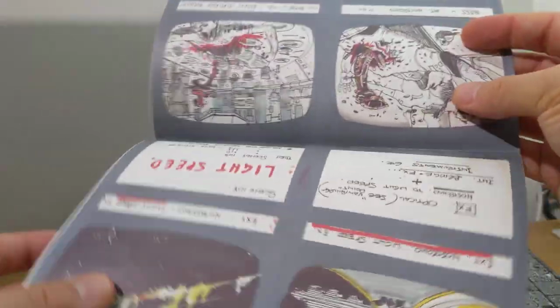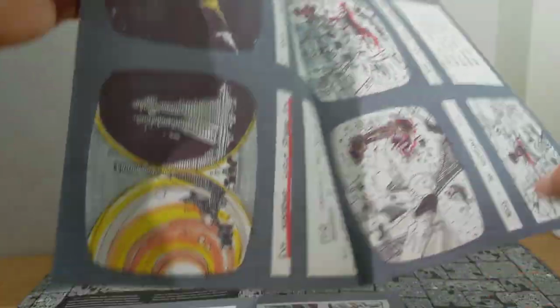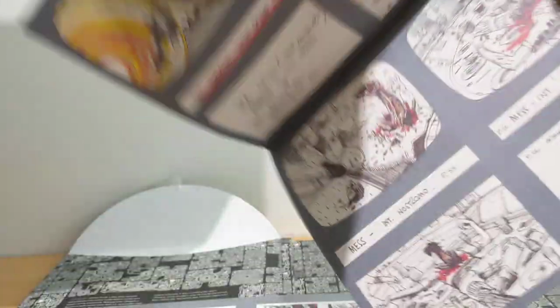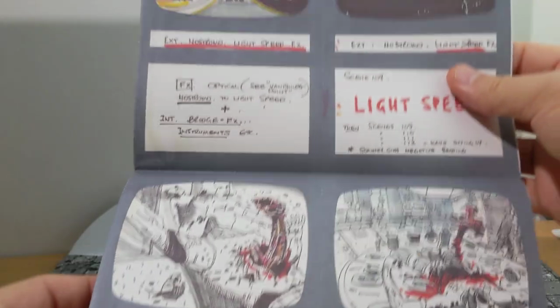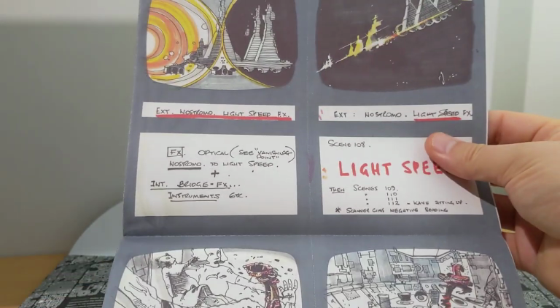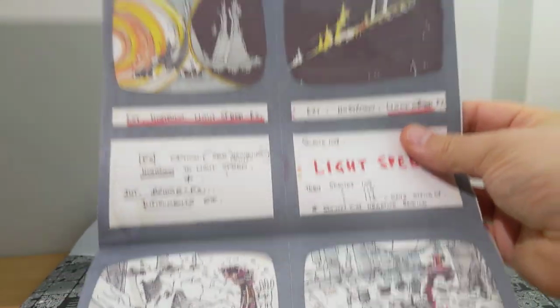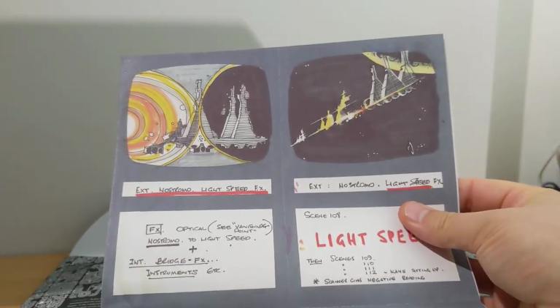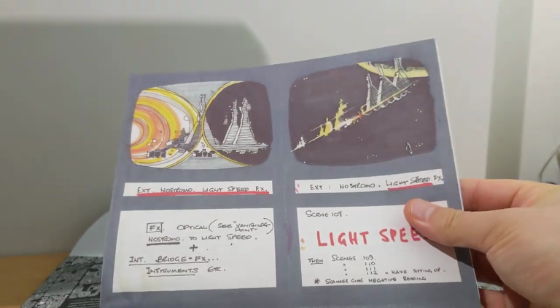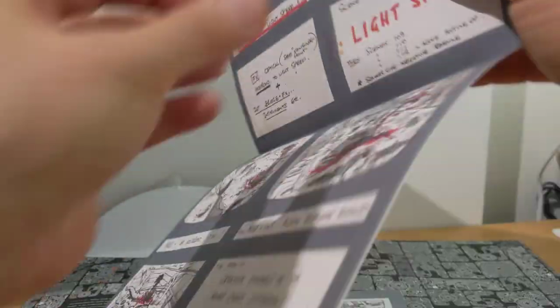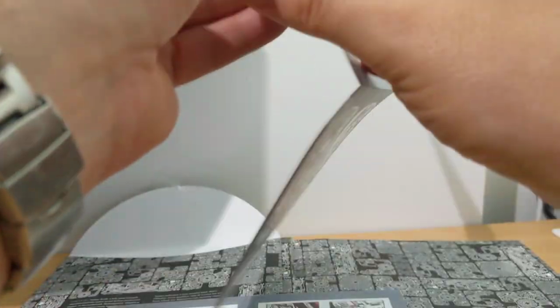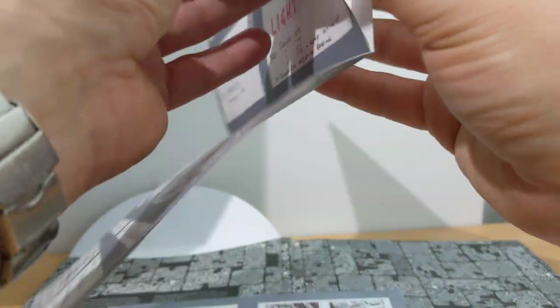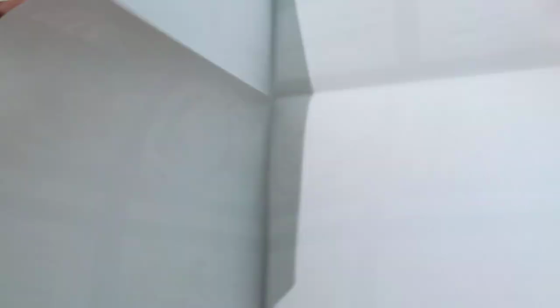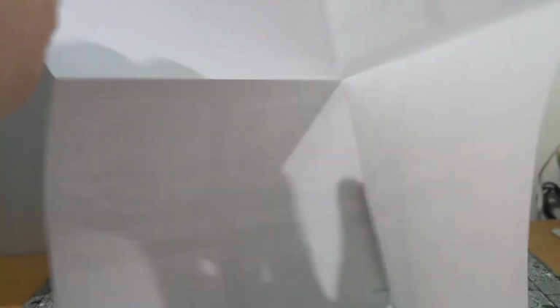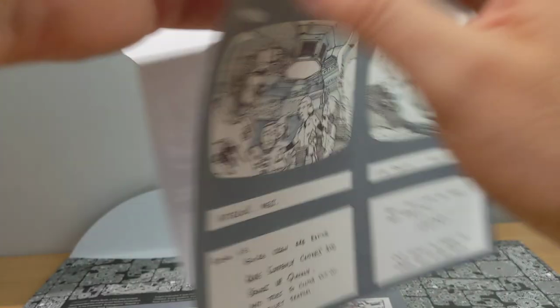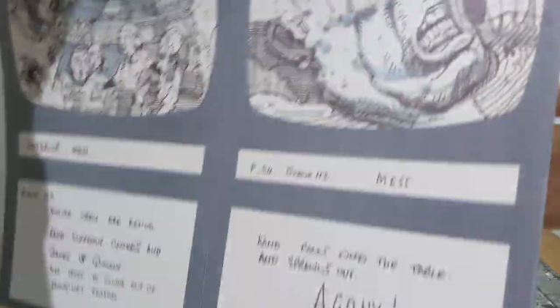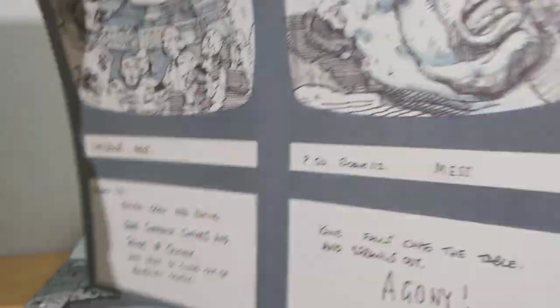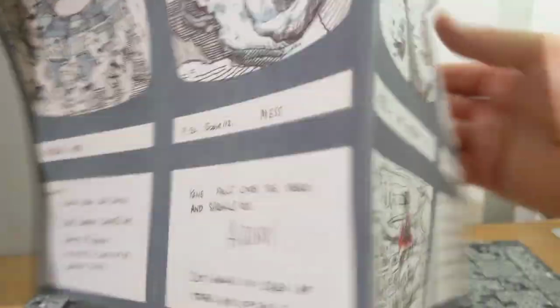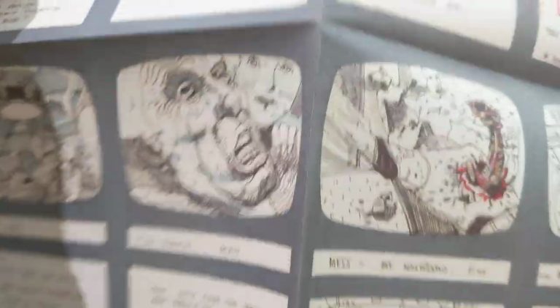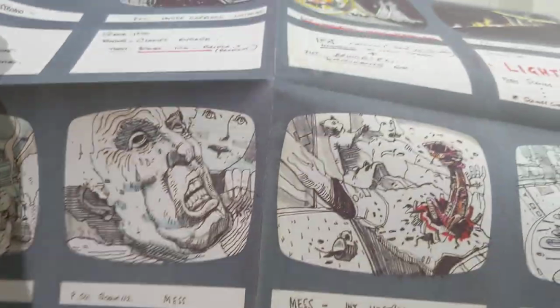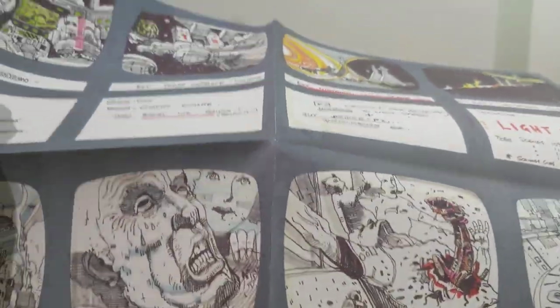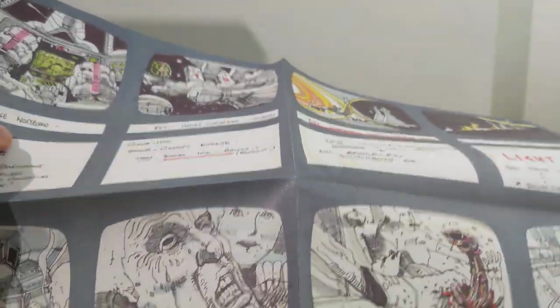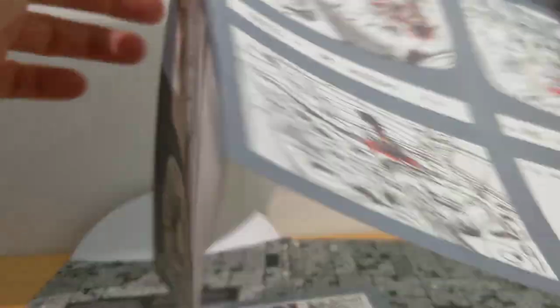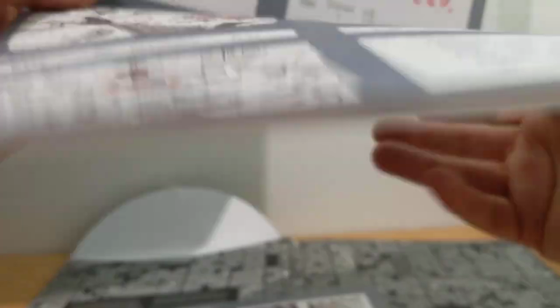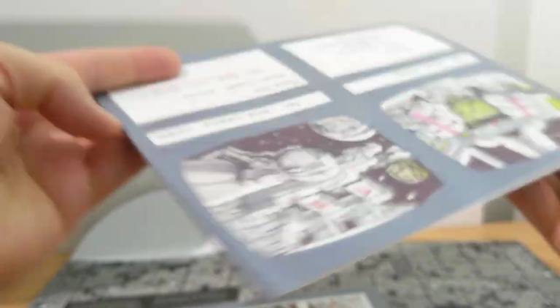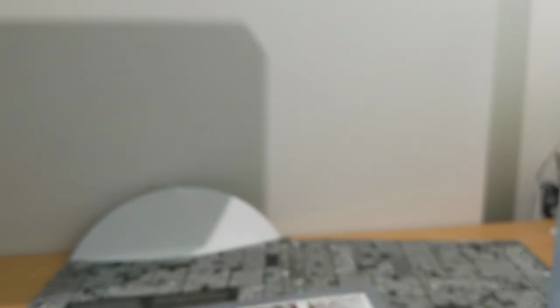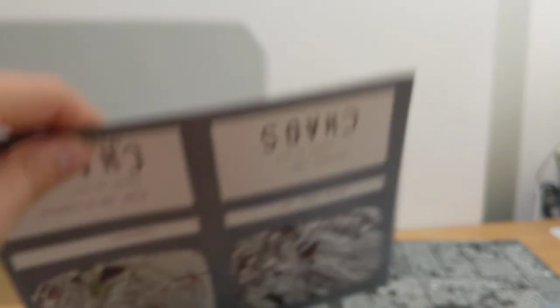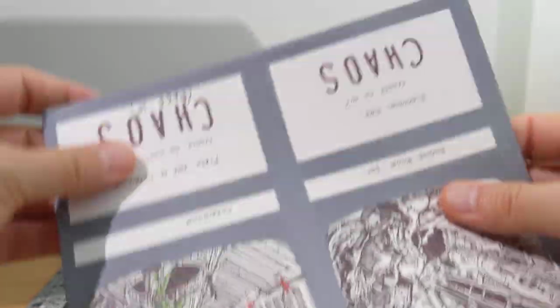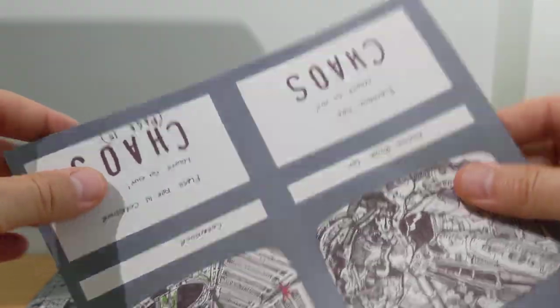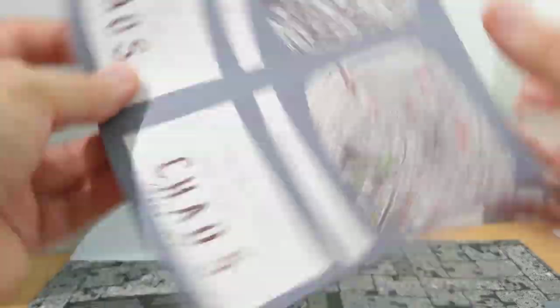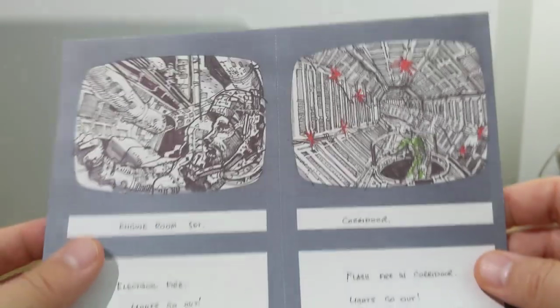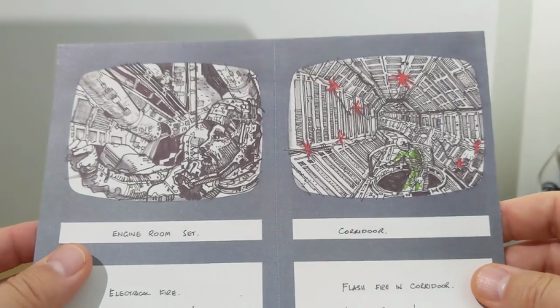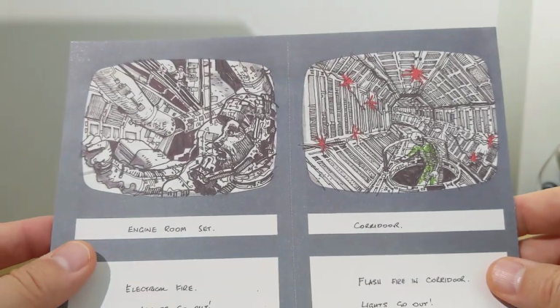It's a poster — poster storyboards! So you get the idea that inside this book, a lot of it is the making of the movie, but there's also these fold-out parts and pieces. There's a lot to cover so I'm not going to spend too long, but that's pretty cool.